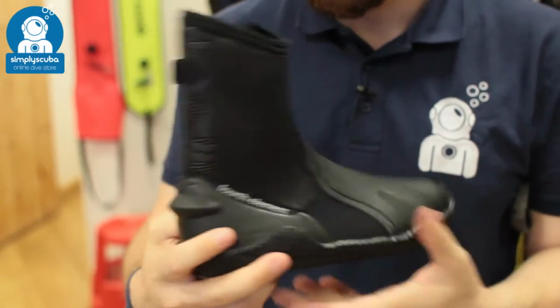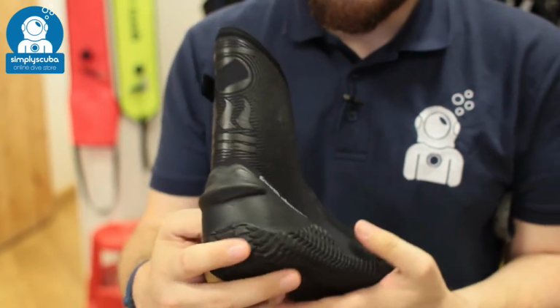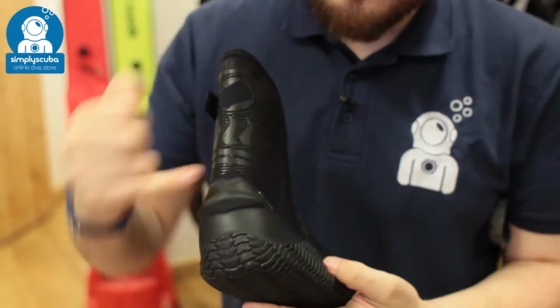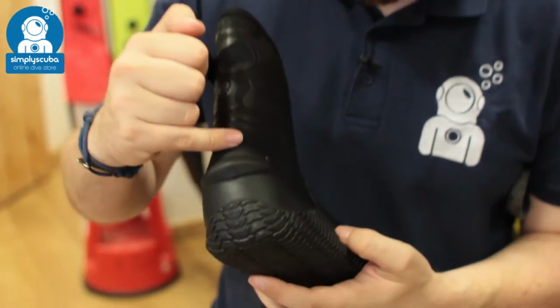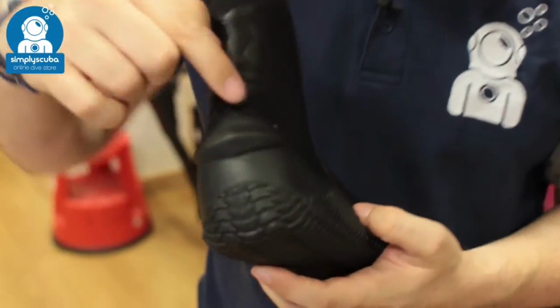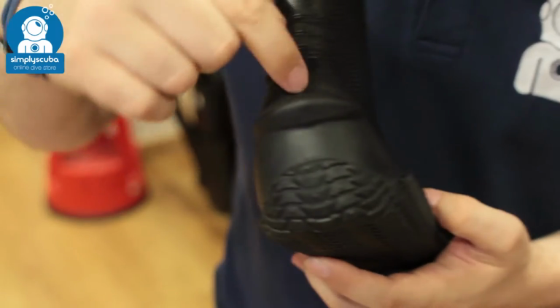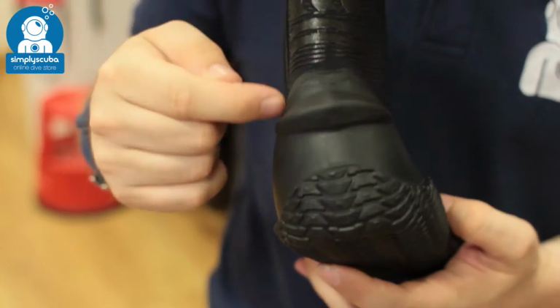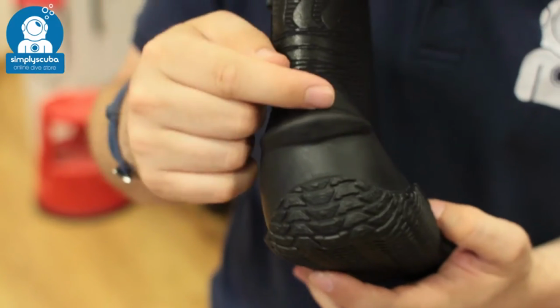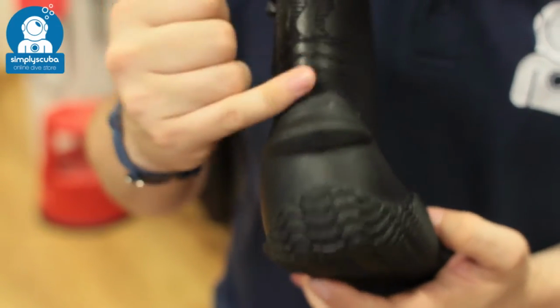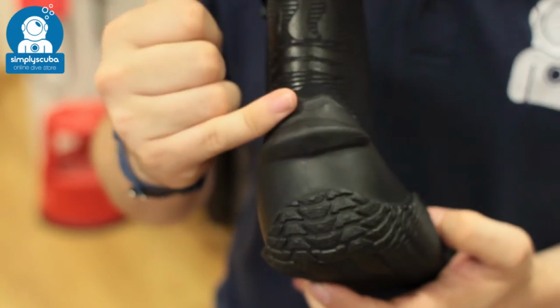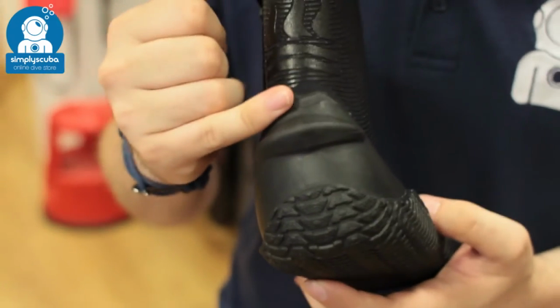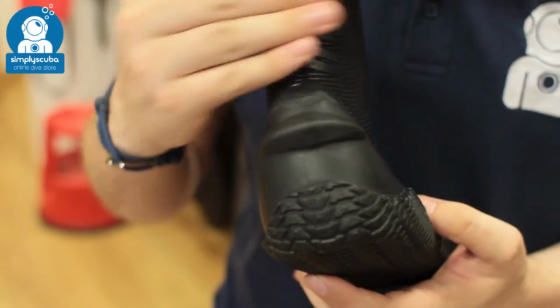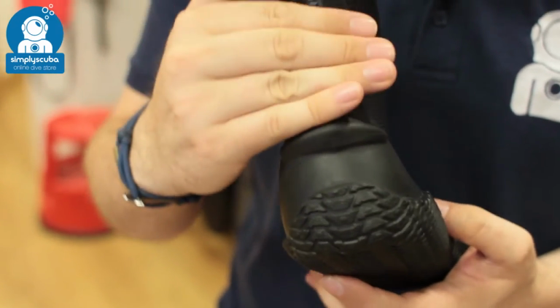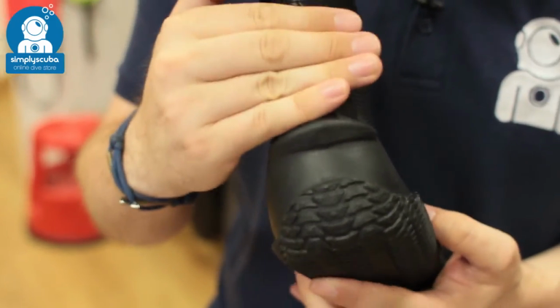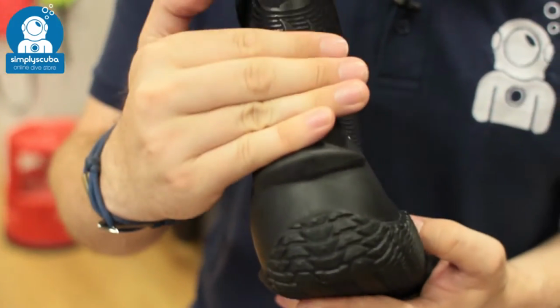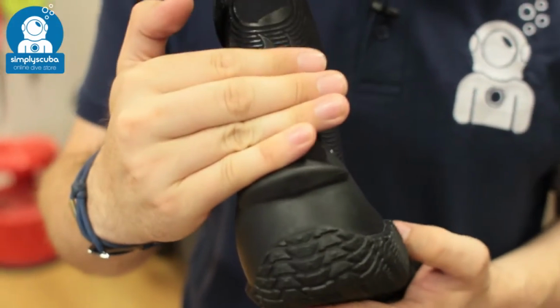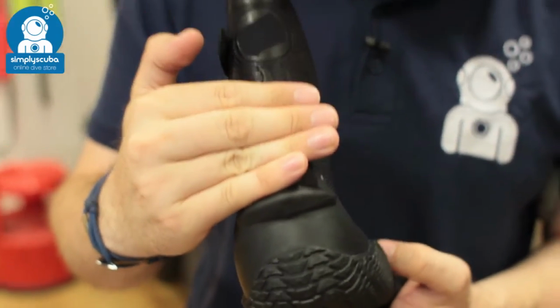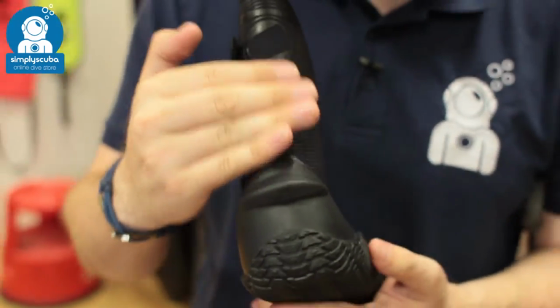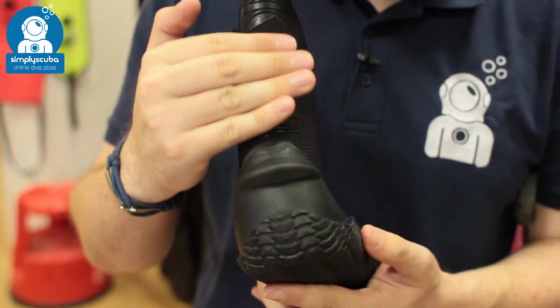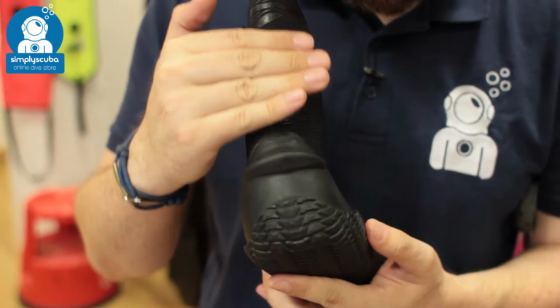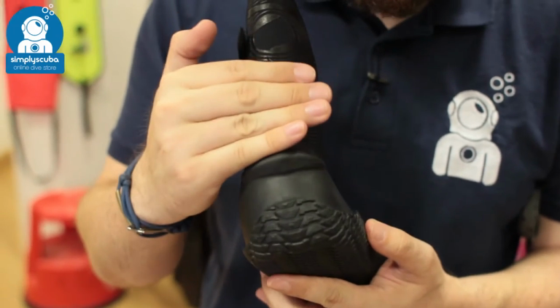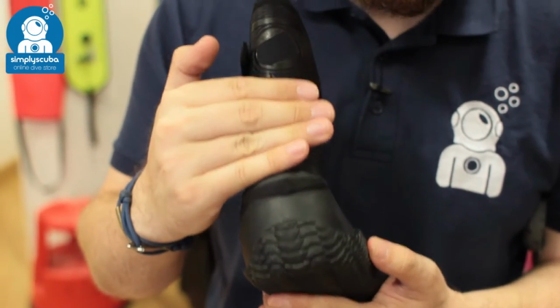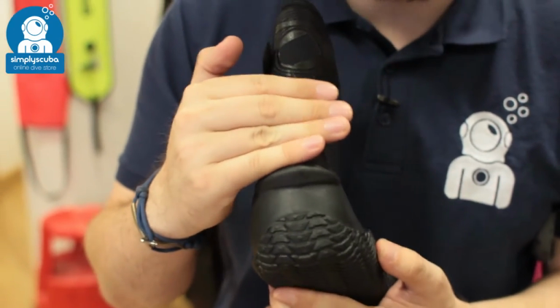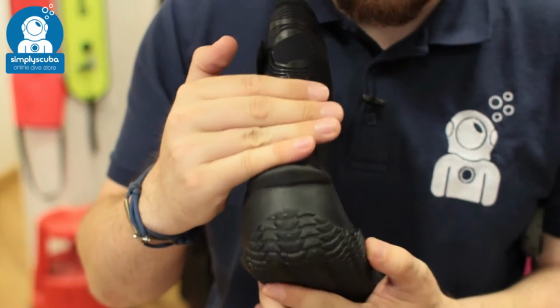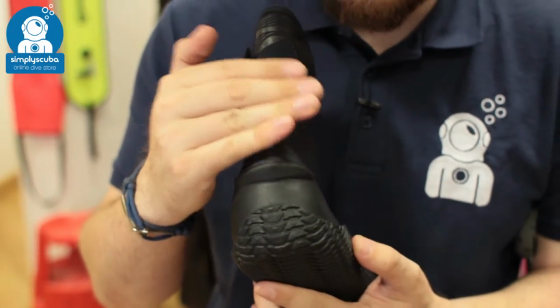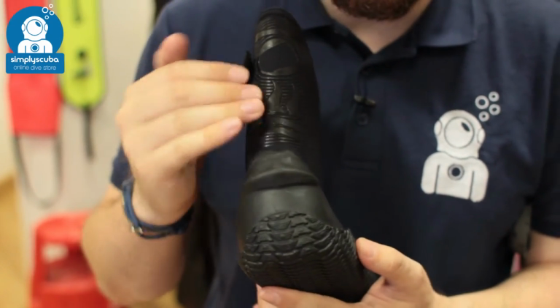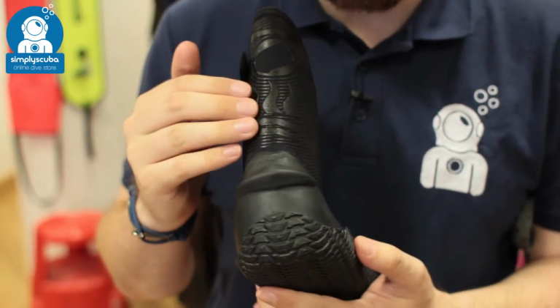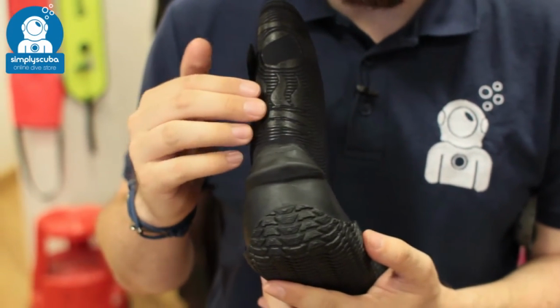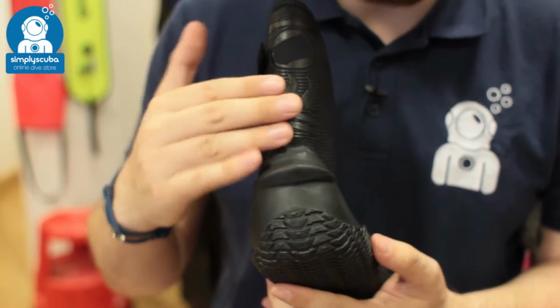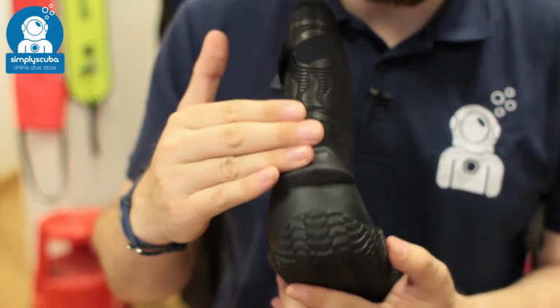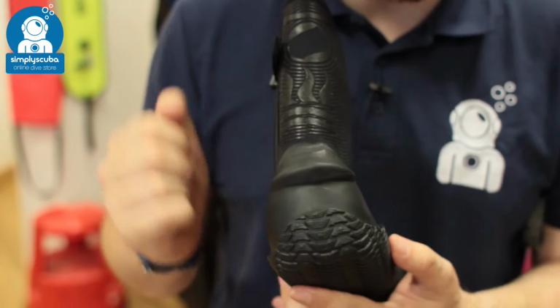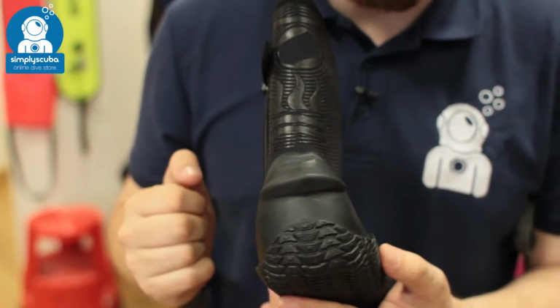Across the back of the heel, you have this big notch. This is for your fin strap — your fin strap's just going to sit on top of that, and that's just going to stop that fin strap from slipping down over the back of your heel, so your fin's always going to stay on.